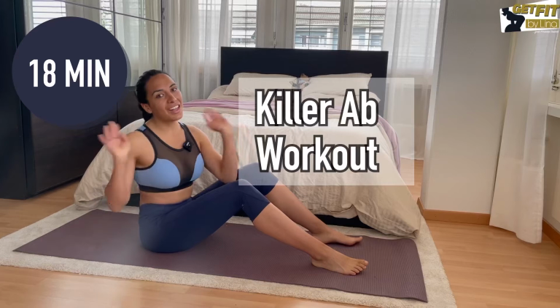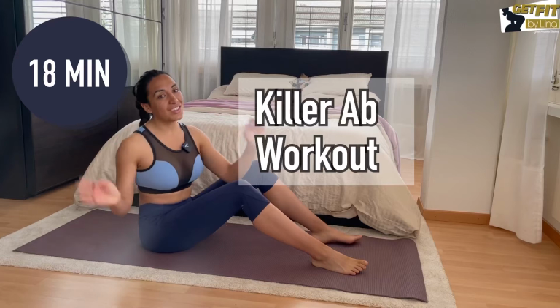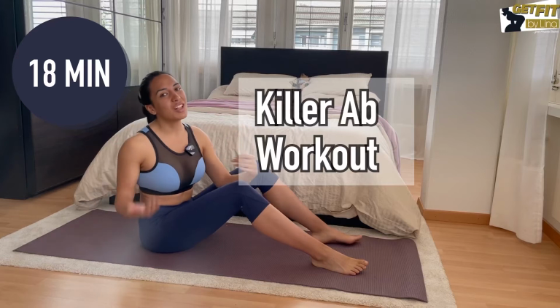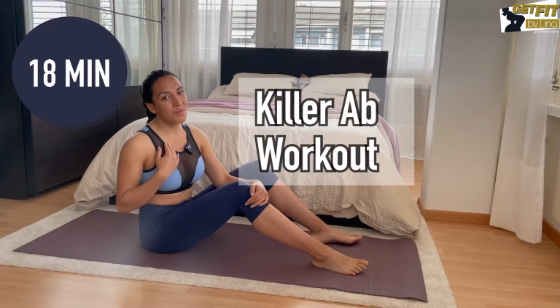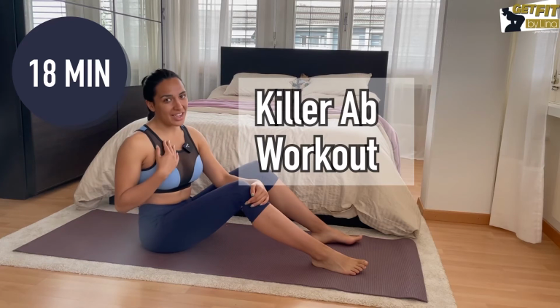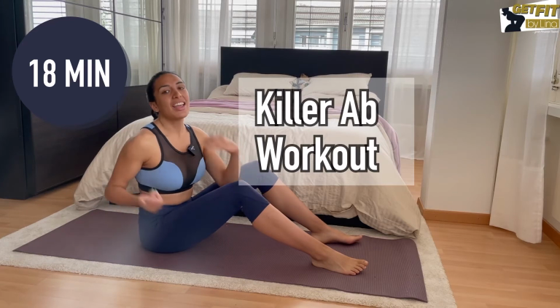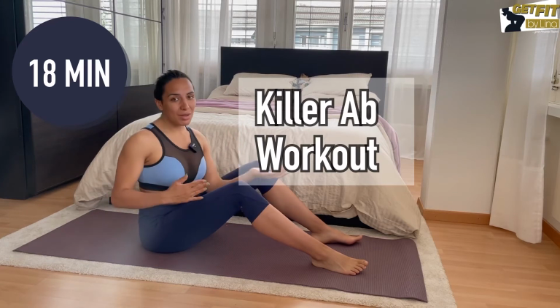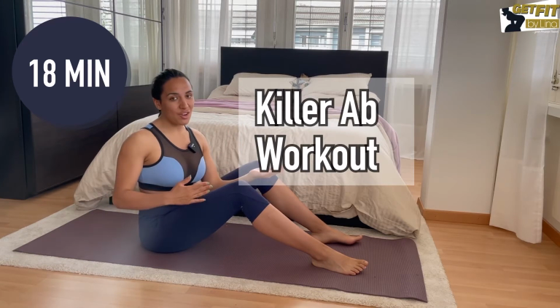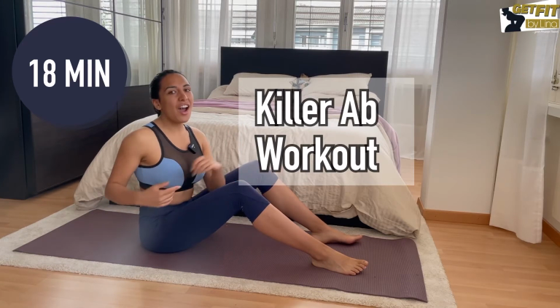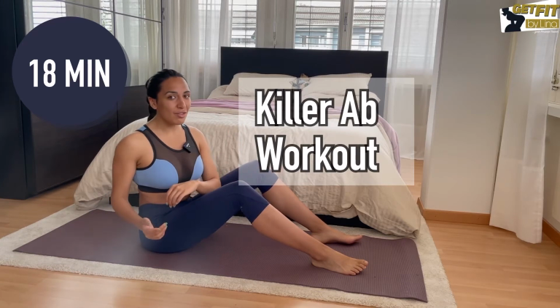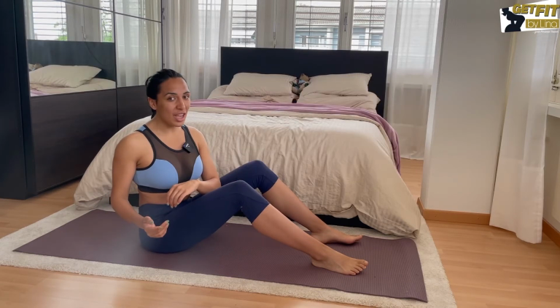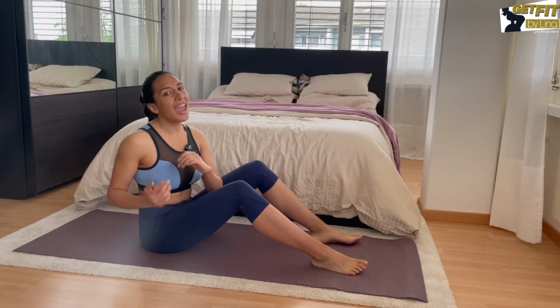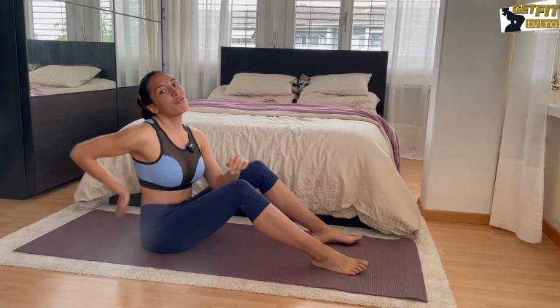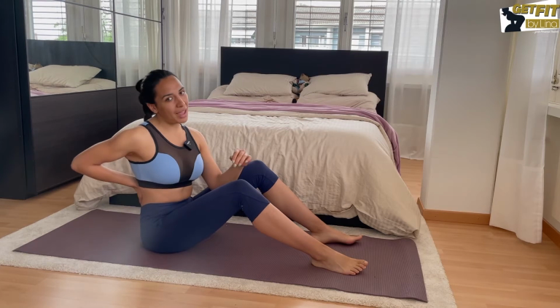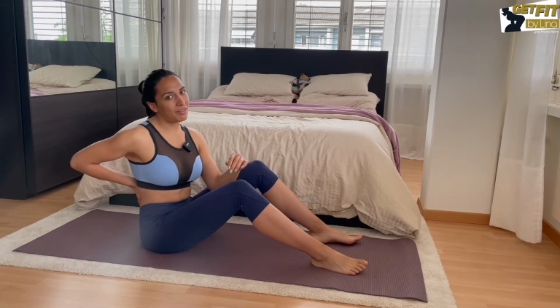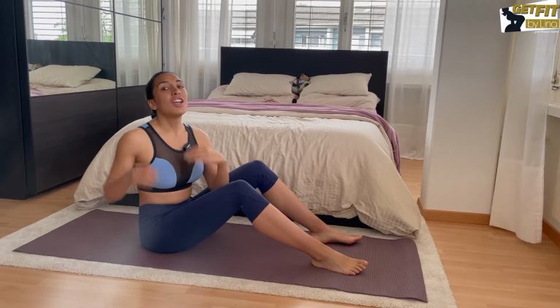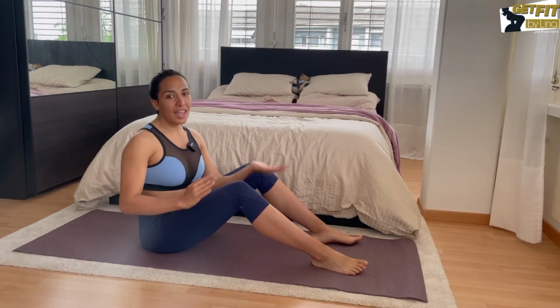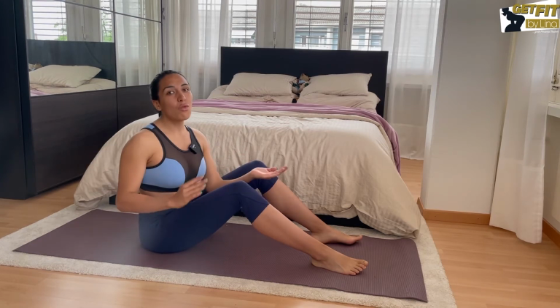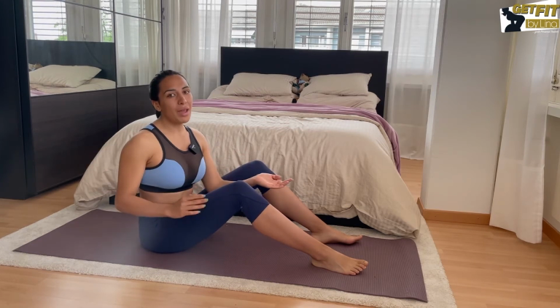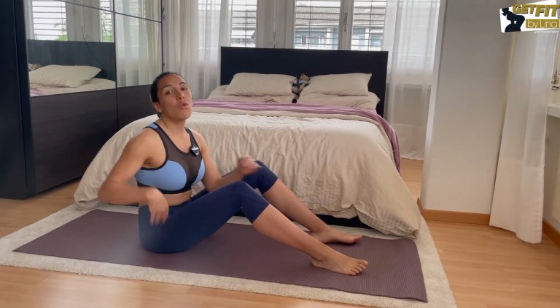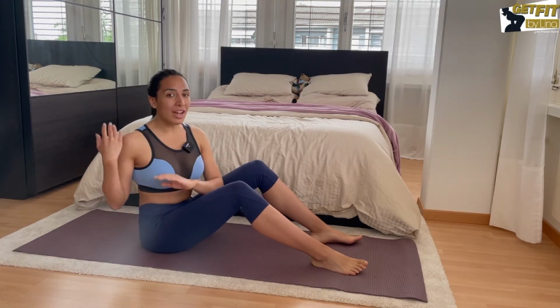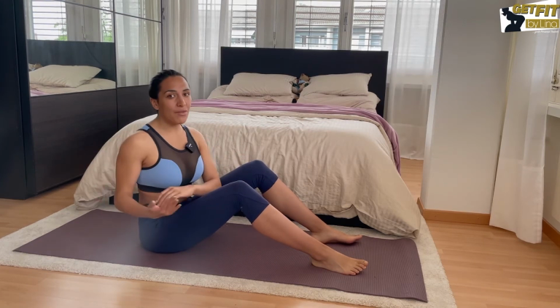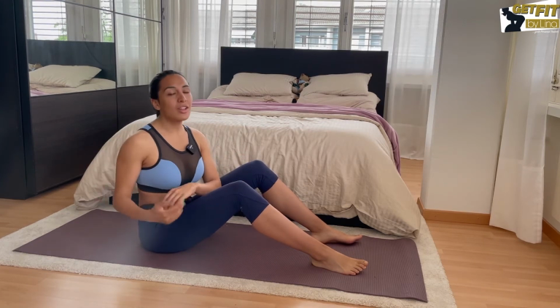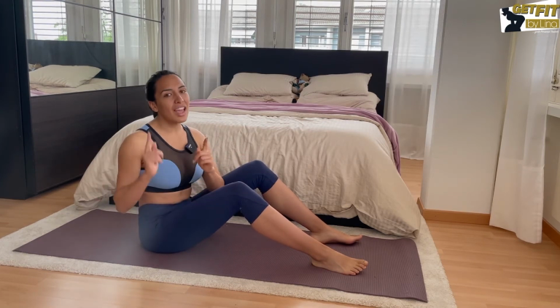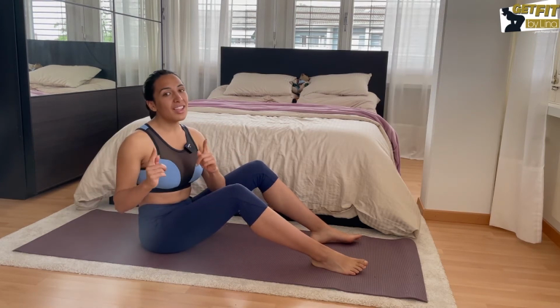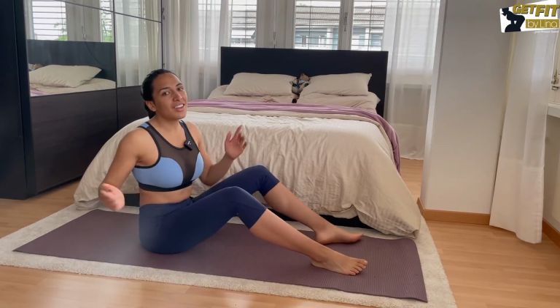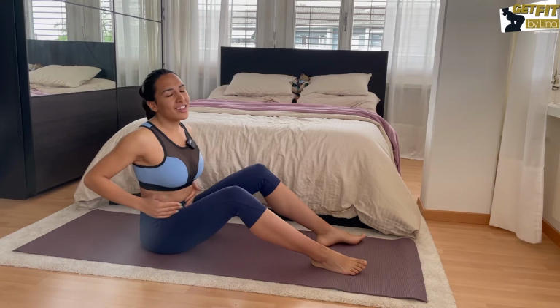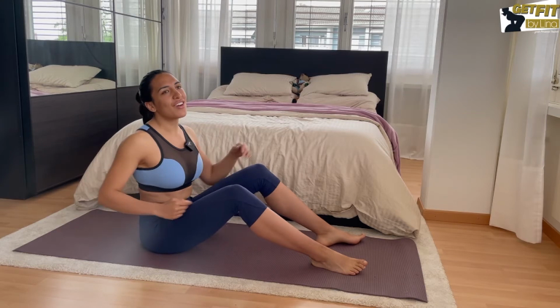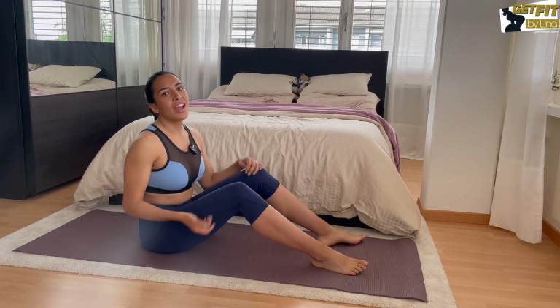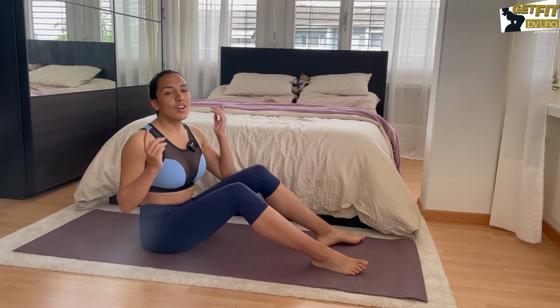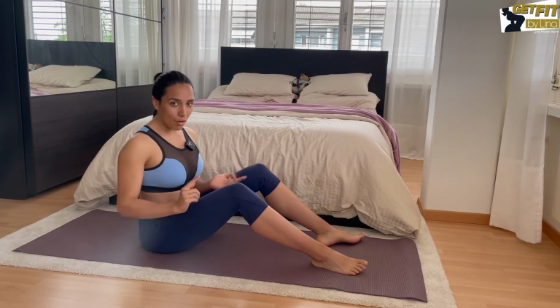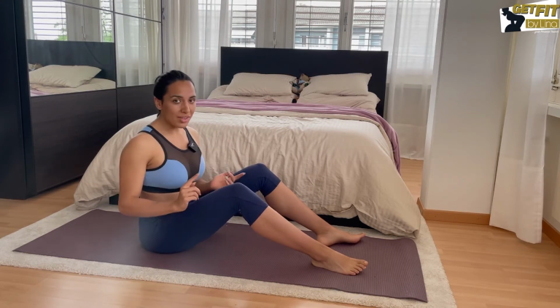Hello guys and welcome to my channel, the best place to learn how to get in great shape and improve your back health. Today we're back with an app video that is gonna kill your core.